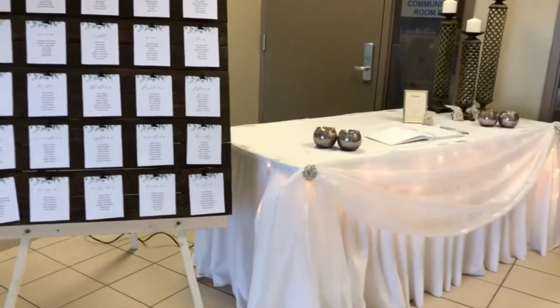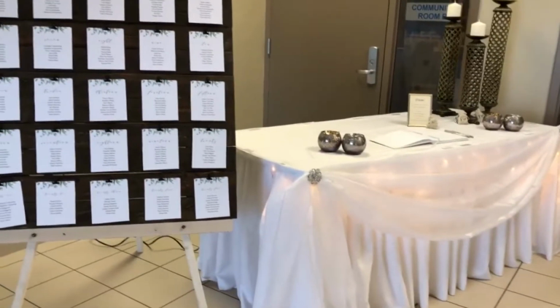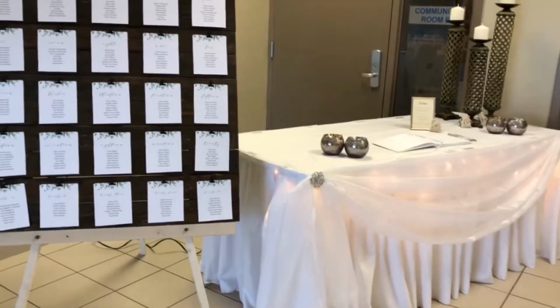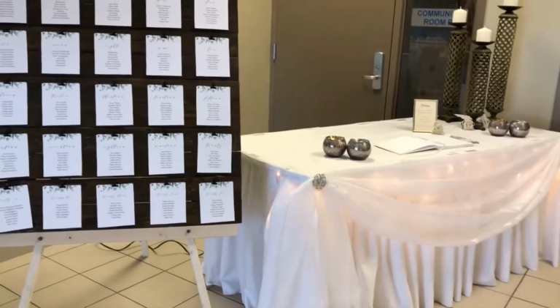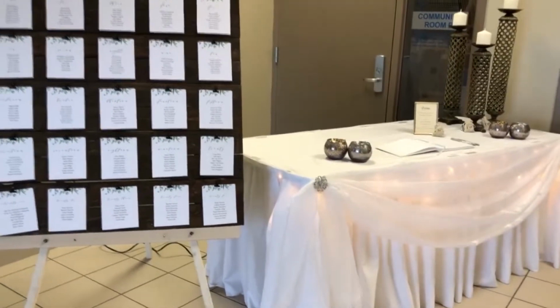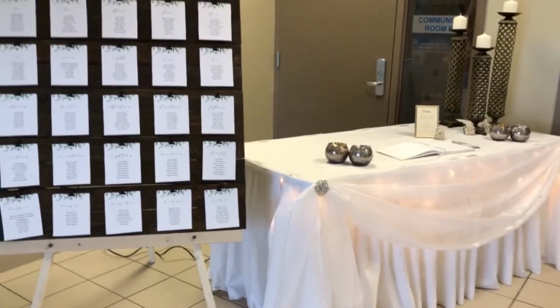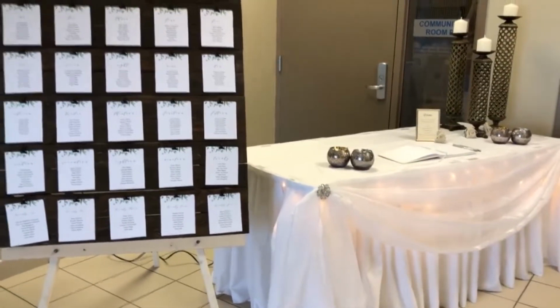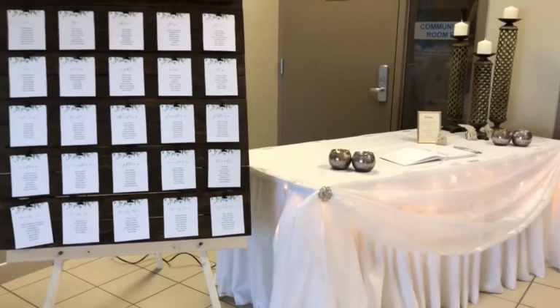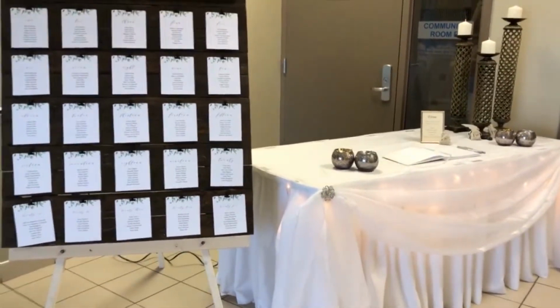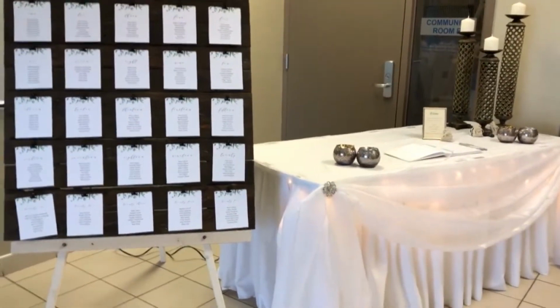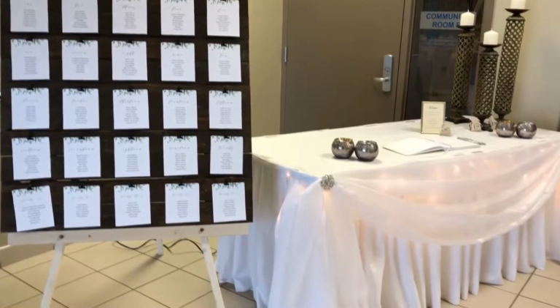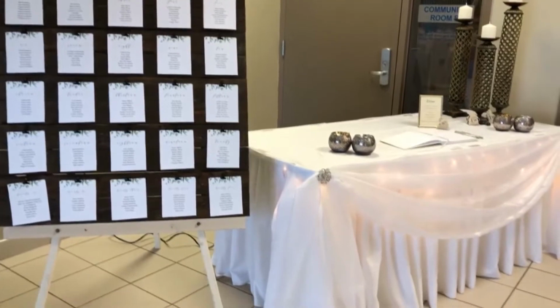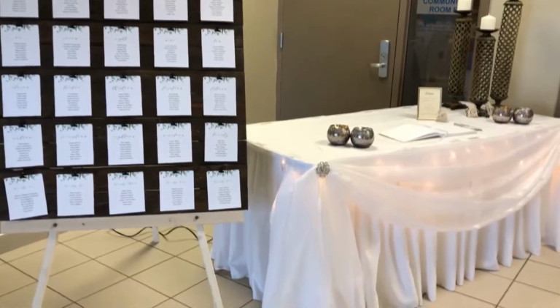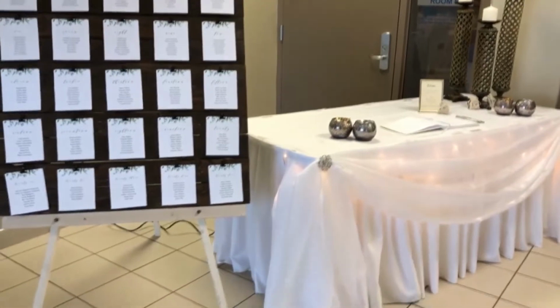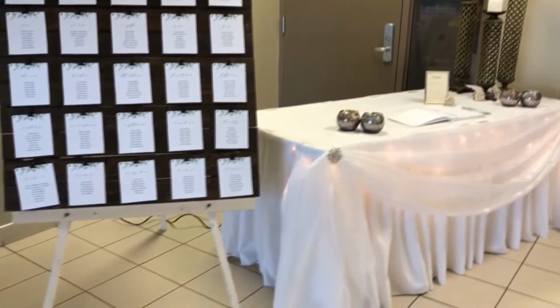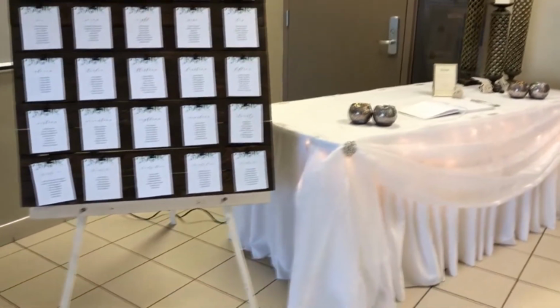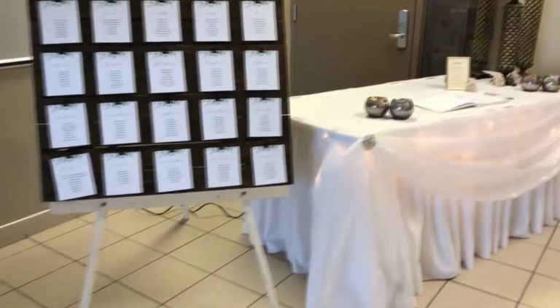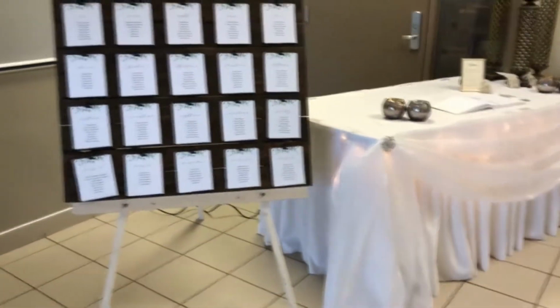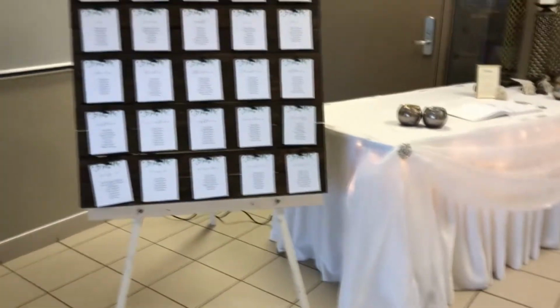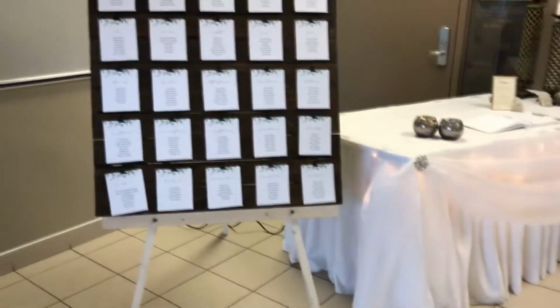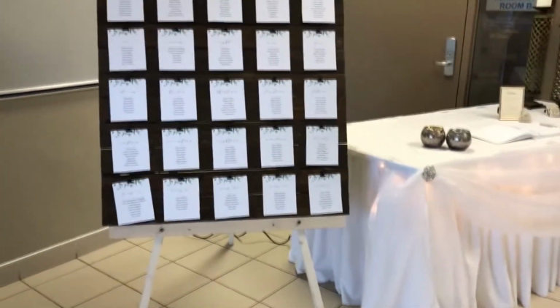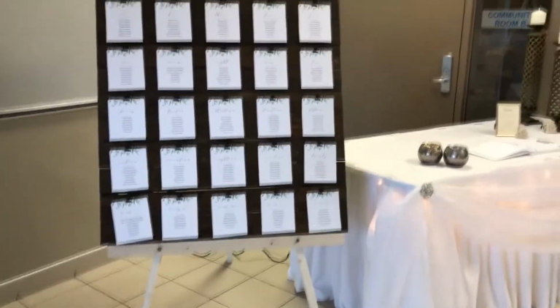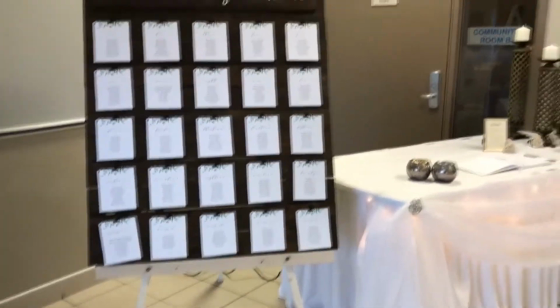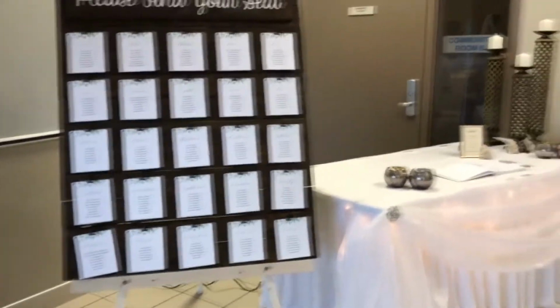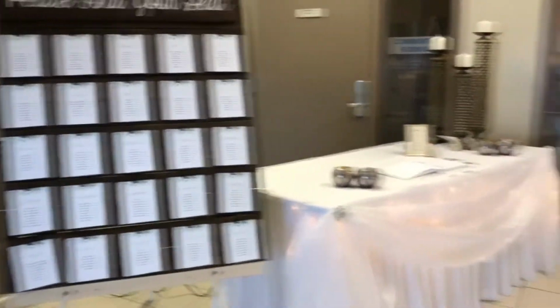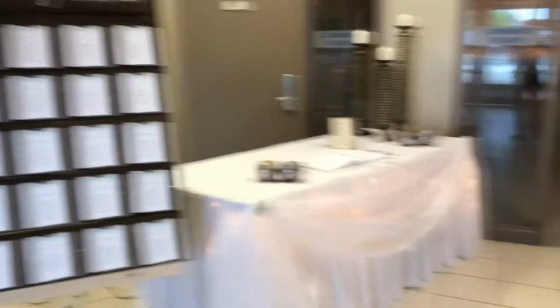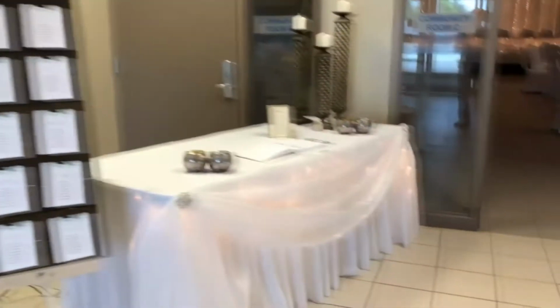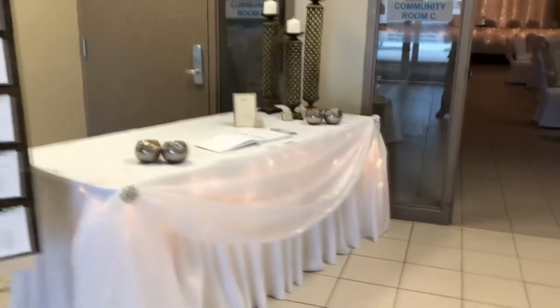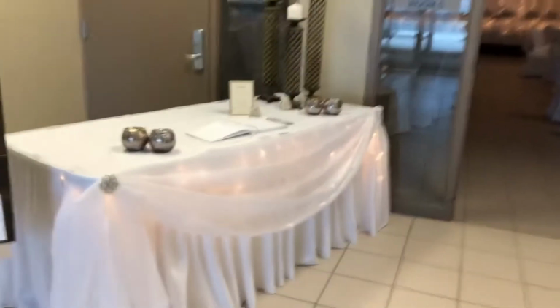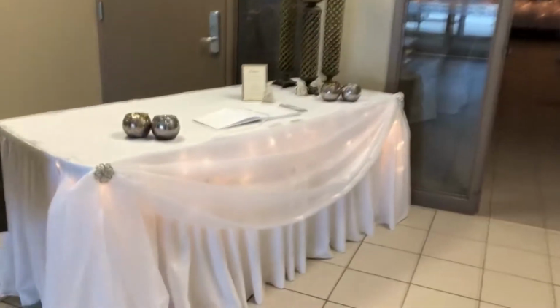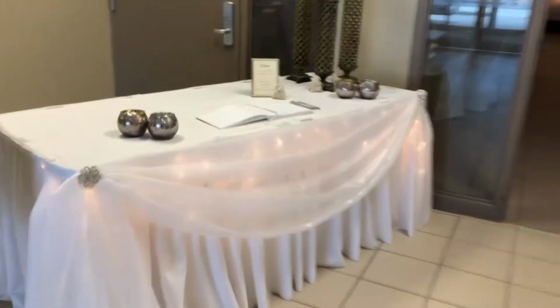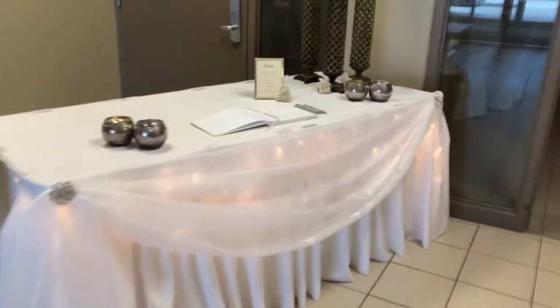Today we are at the Malahide Community Center for Serena and Chris. Here is their seating chart and their signing book.